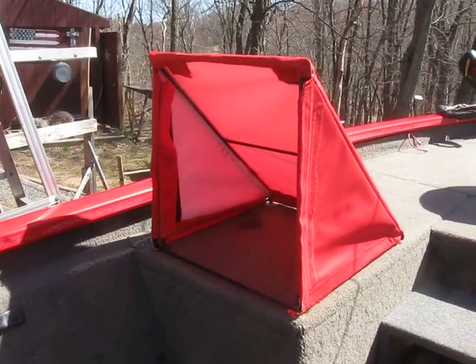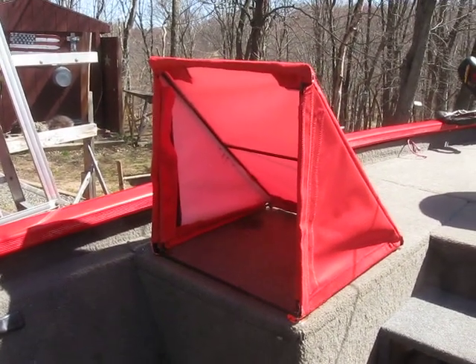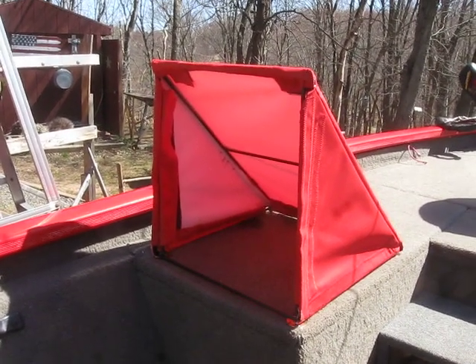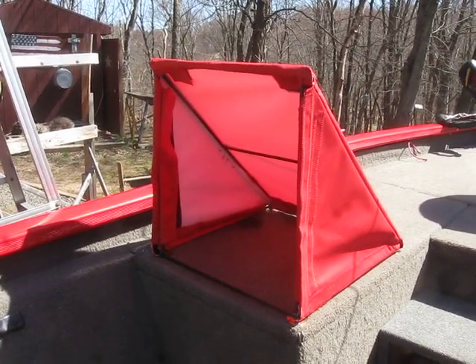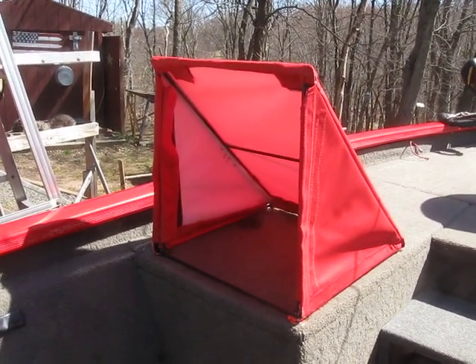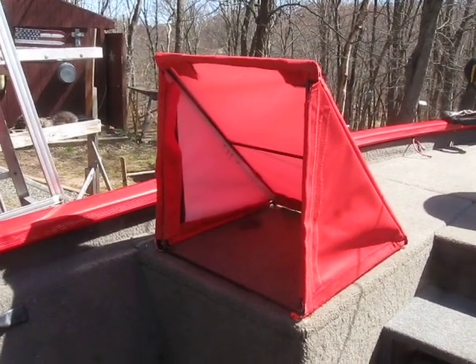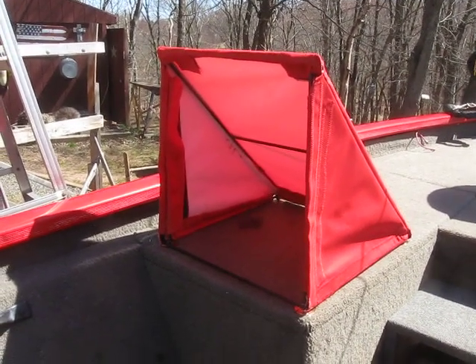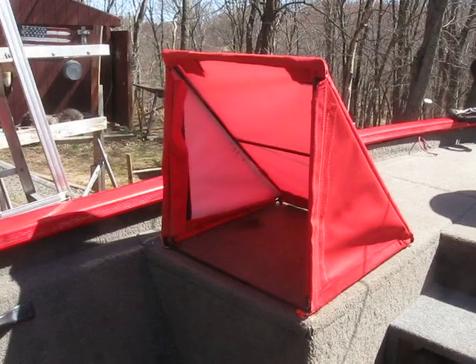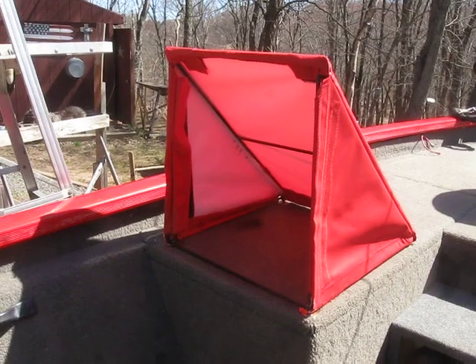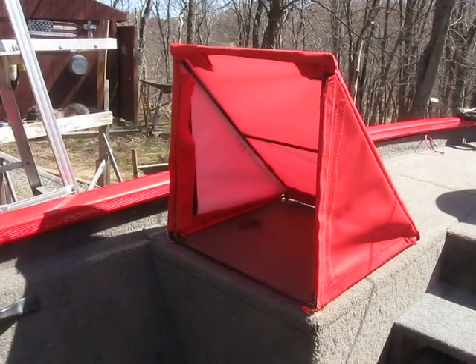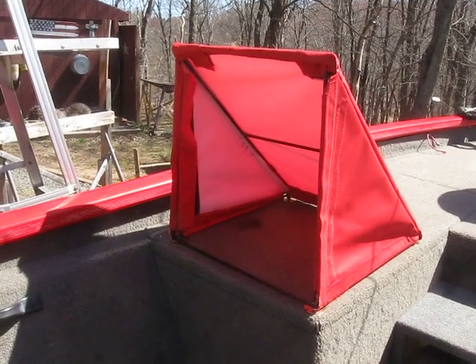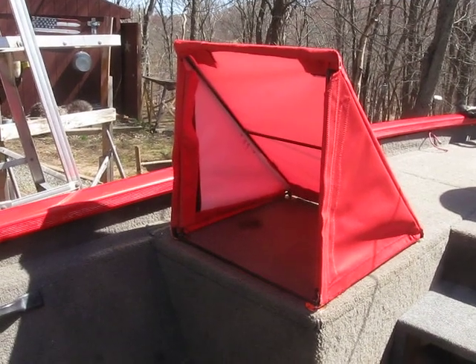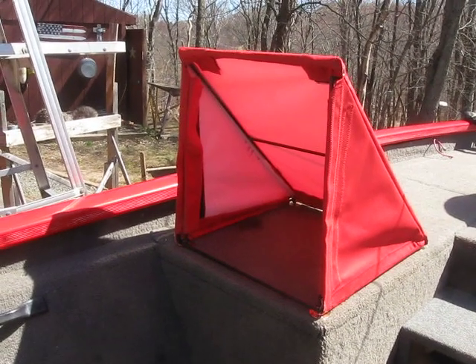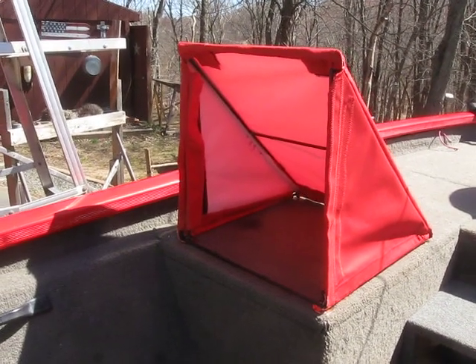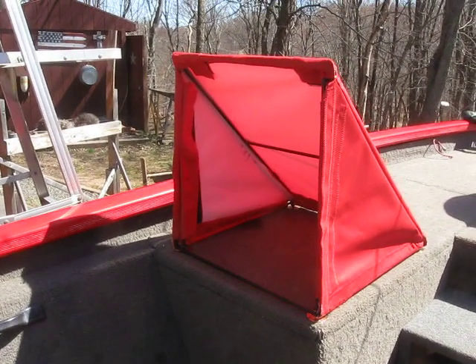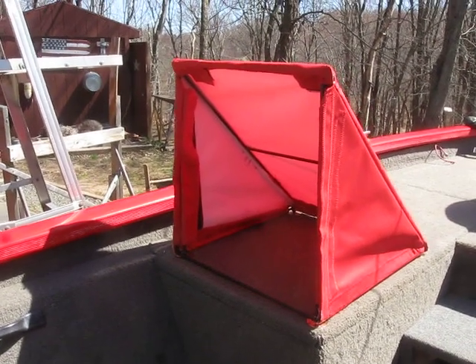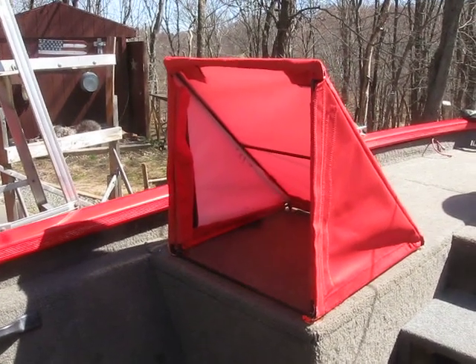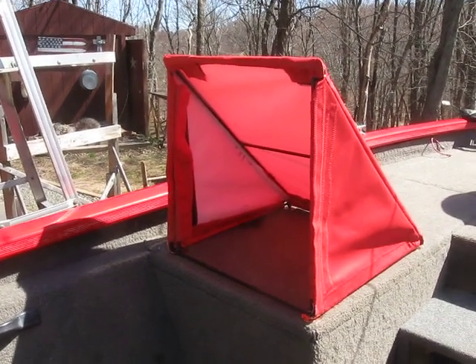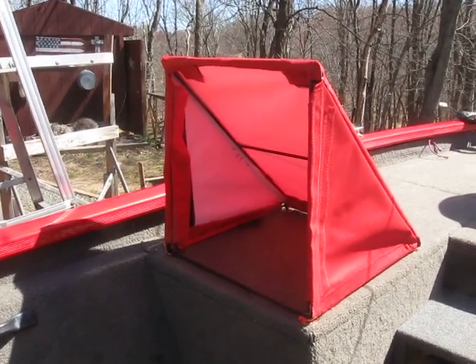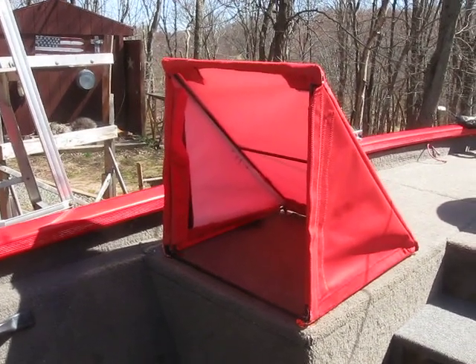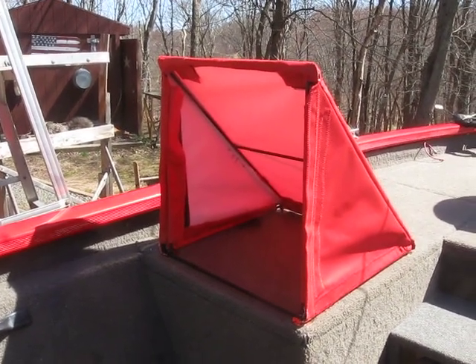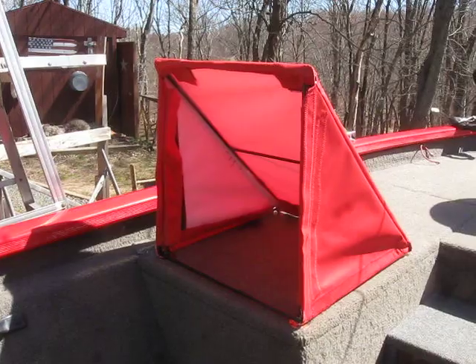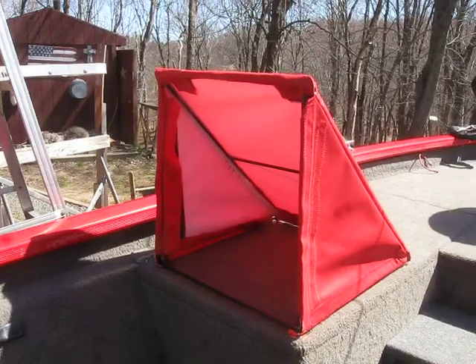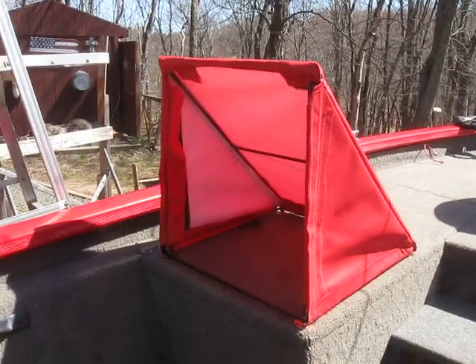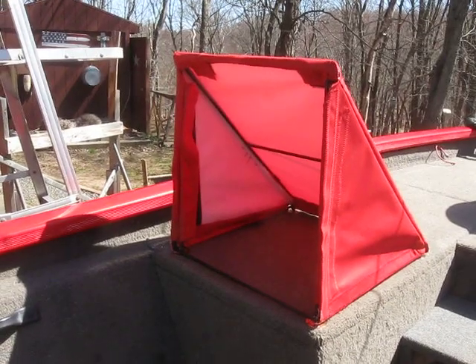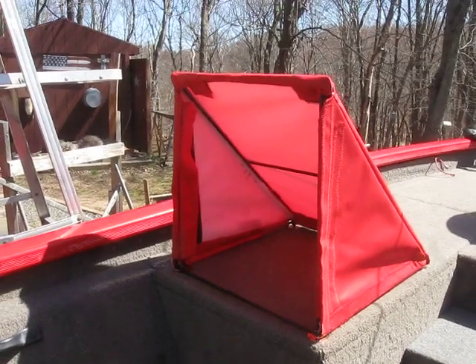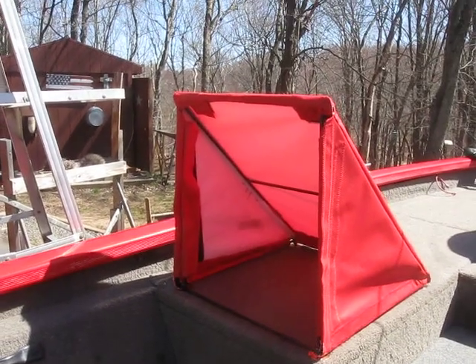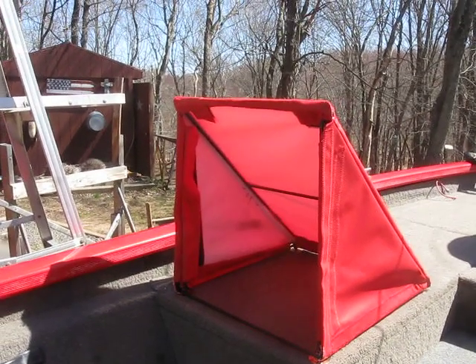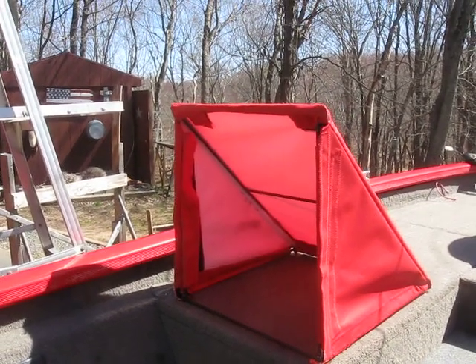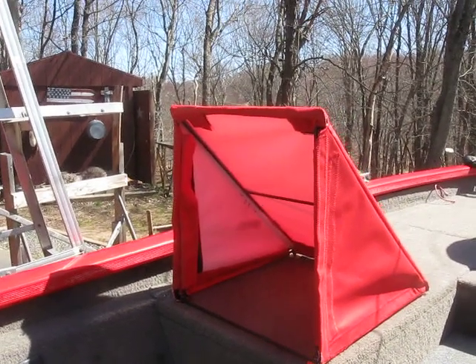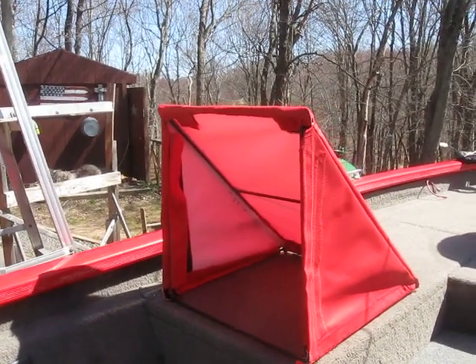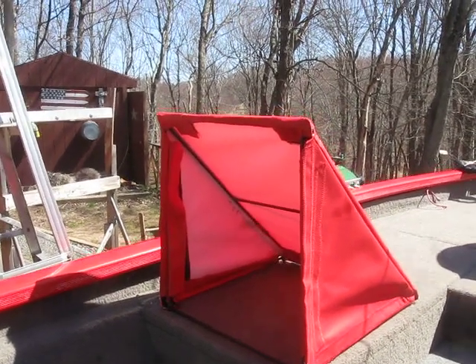I made this with some wire, a quarter-inch round stock, and some seal cloth. So let me set up and I'll pull it apart and show you how it works.